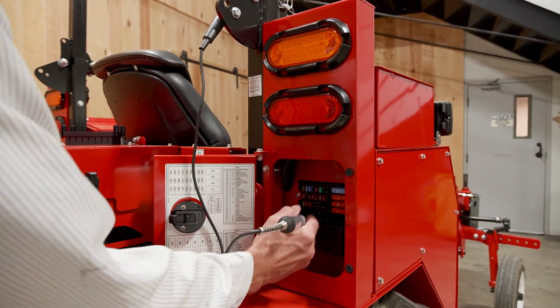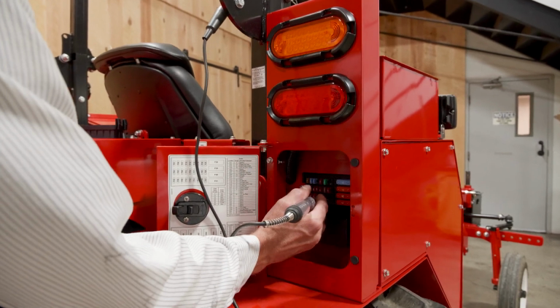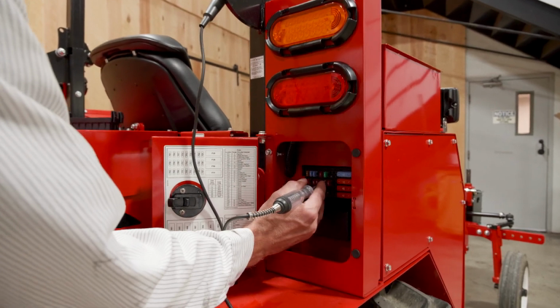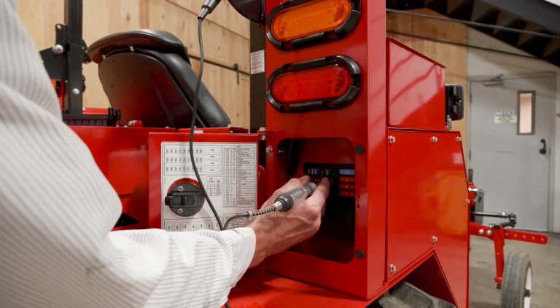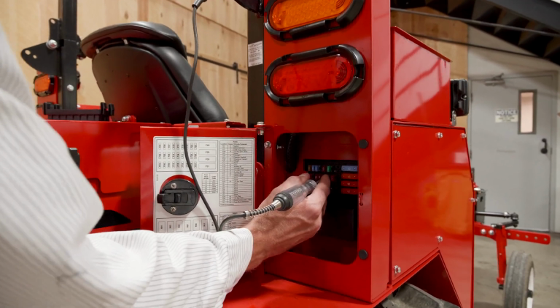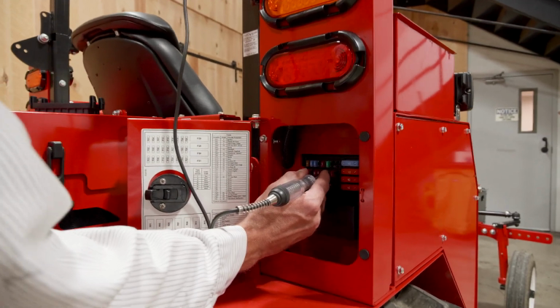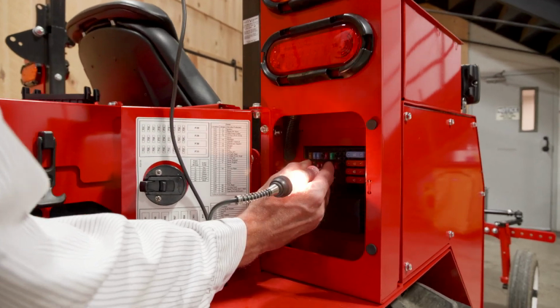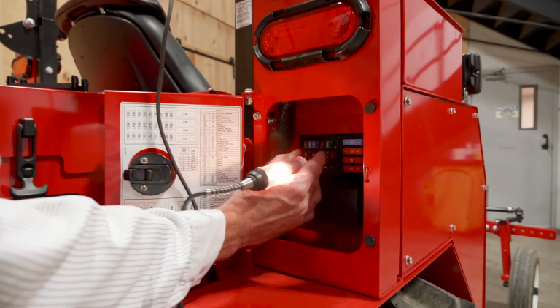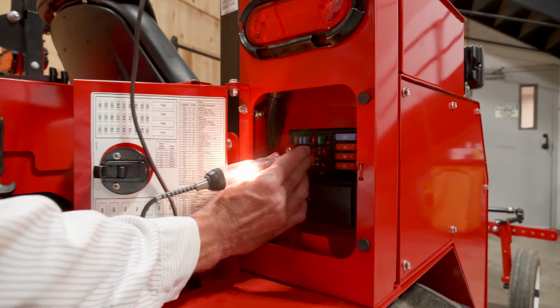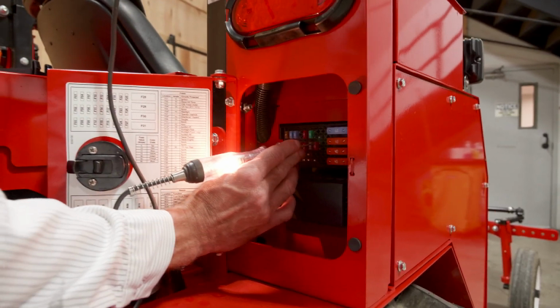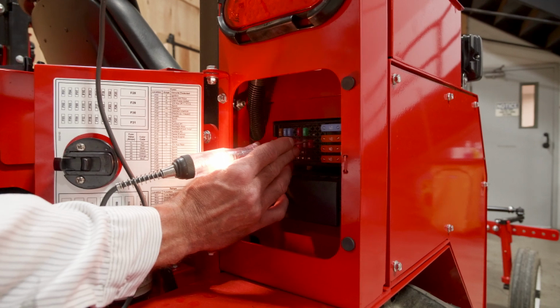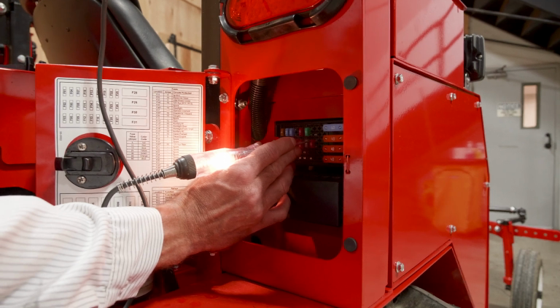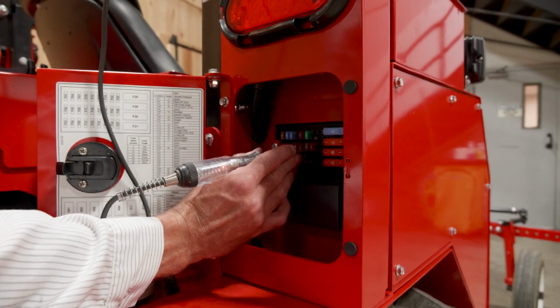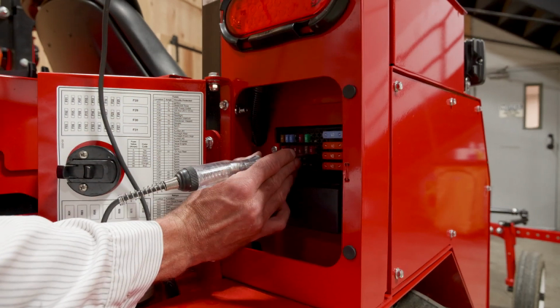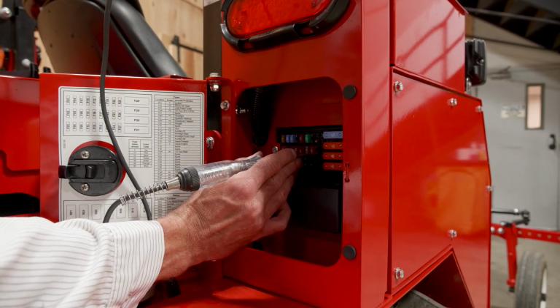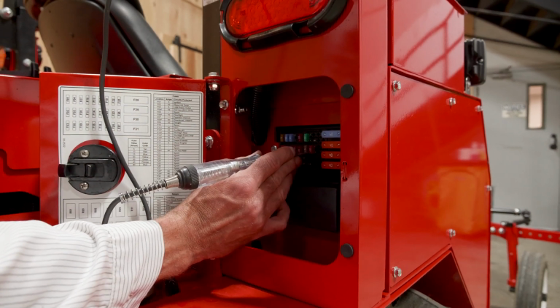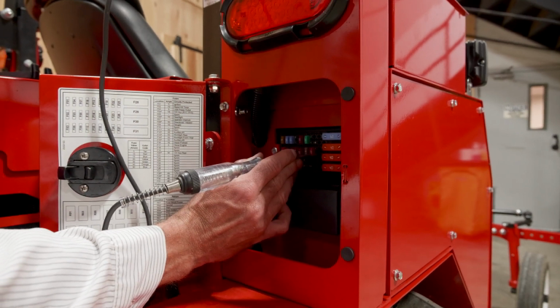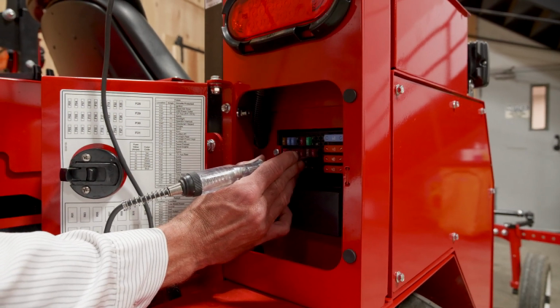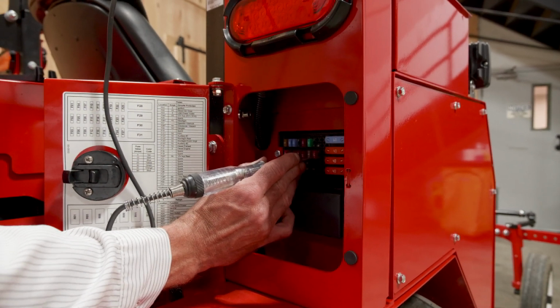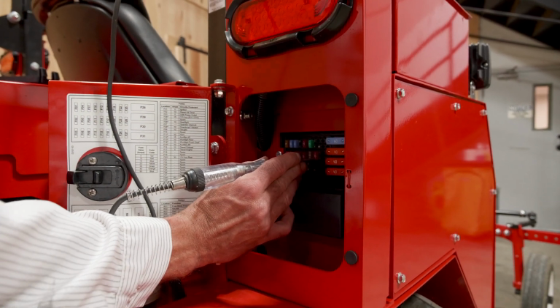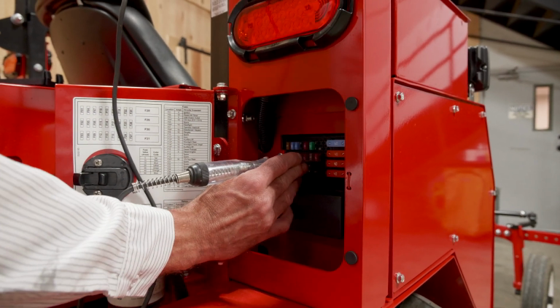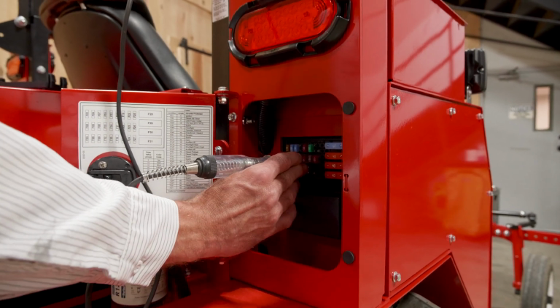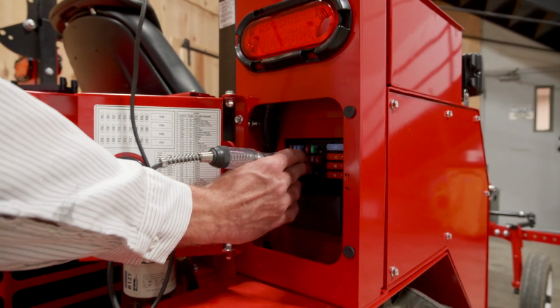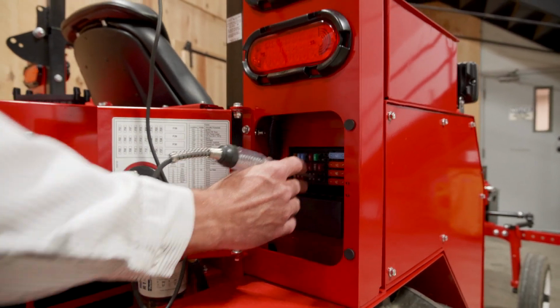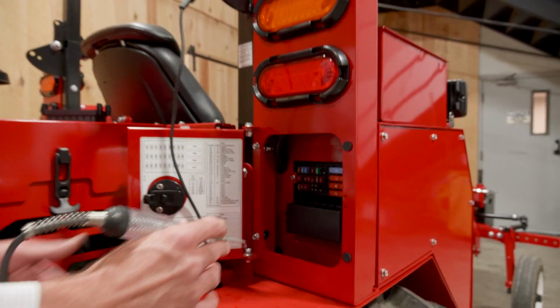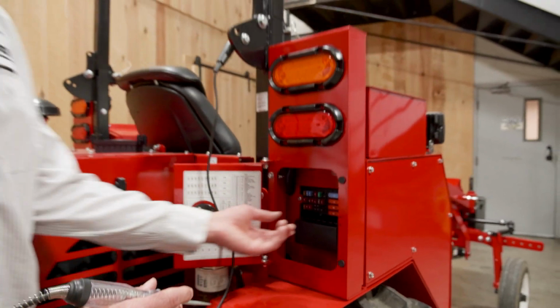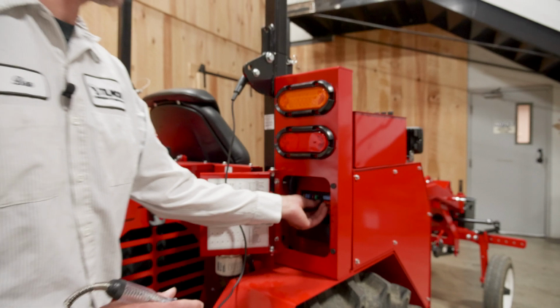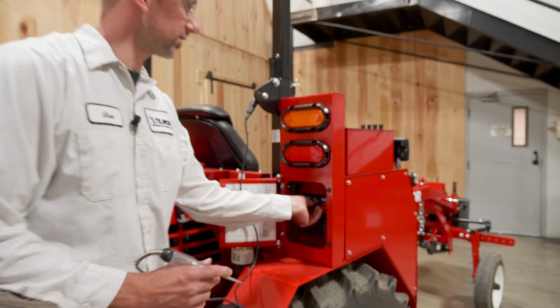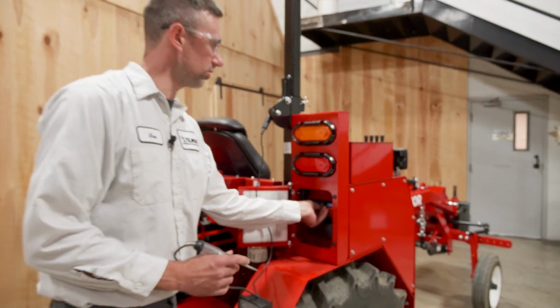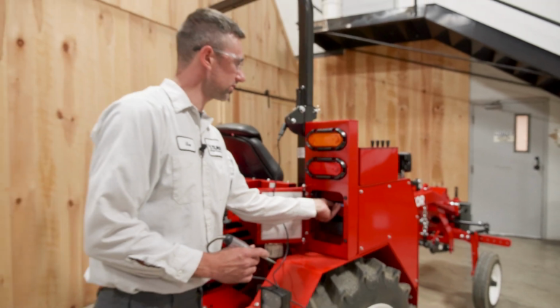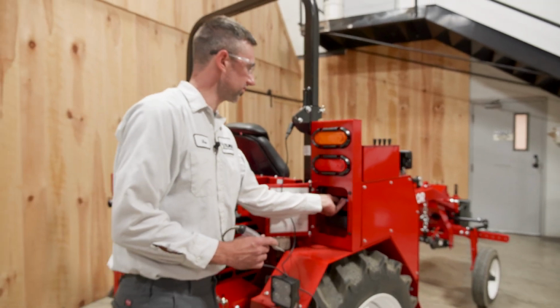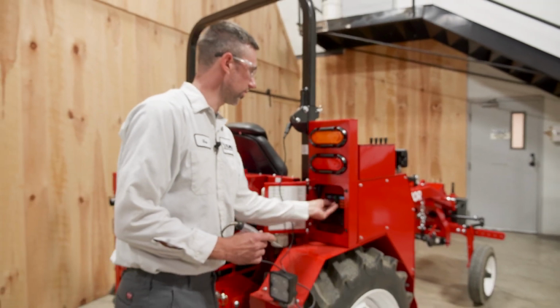And if we come up here to this fuse, it has current on one side but does not have current on the other side. So we know that this fuse is blown.